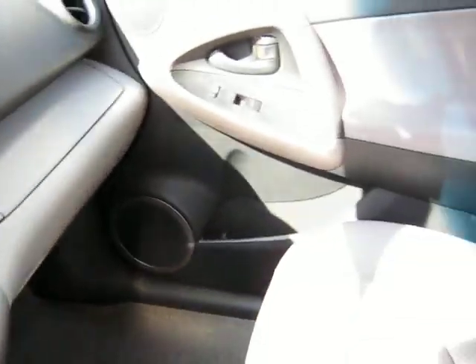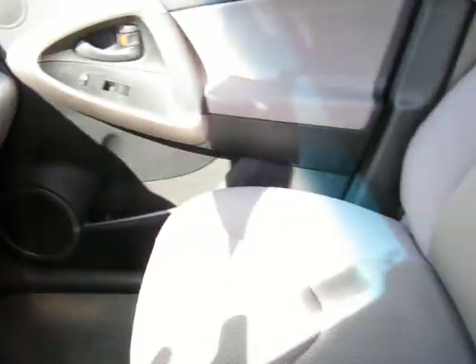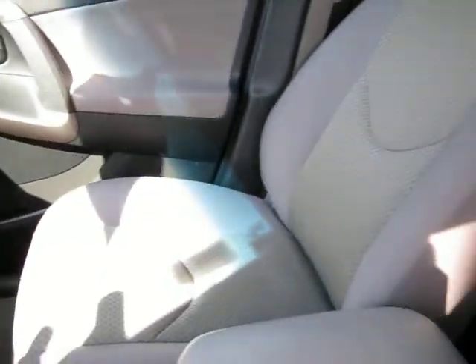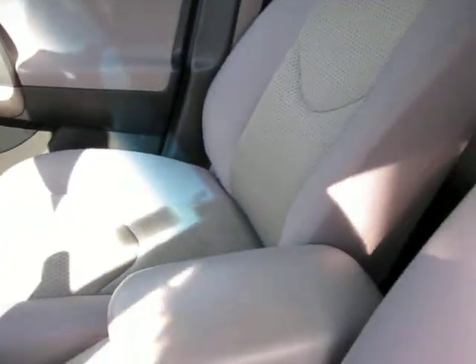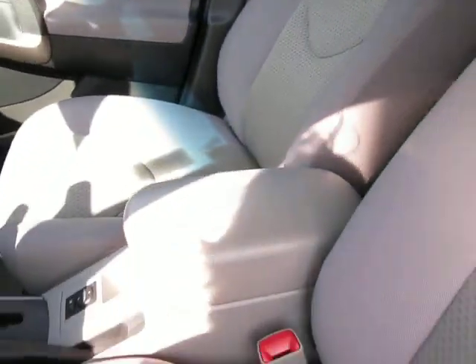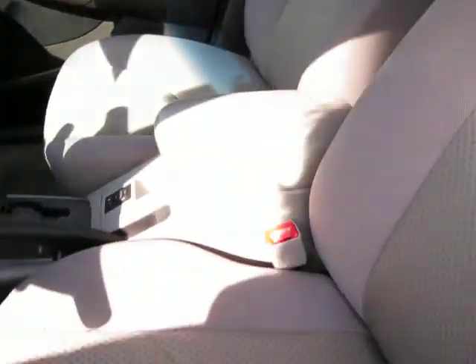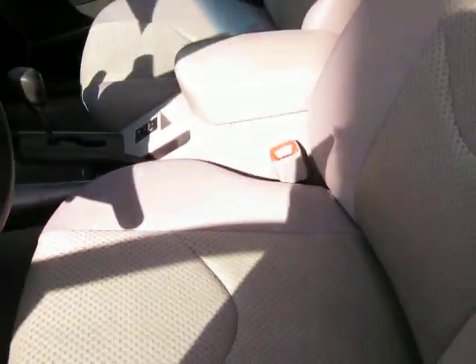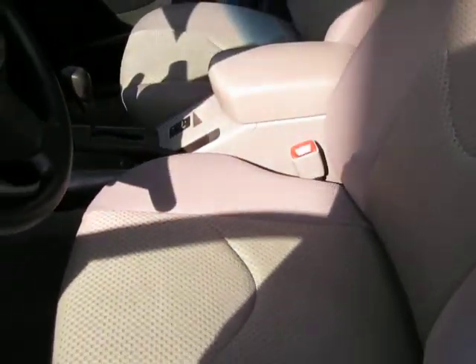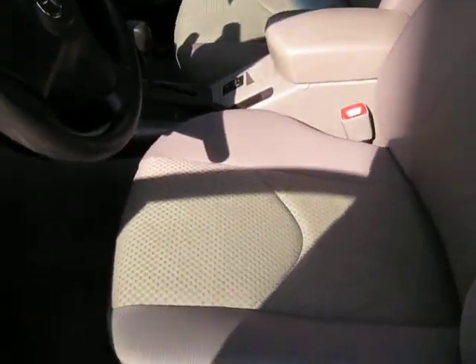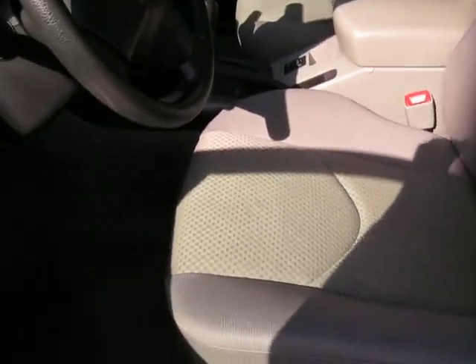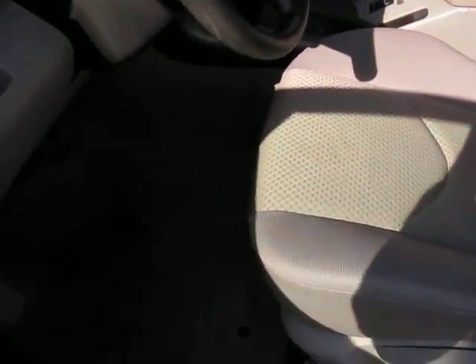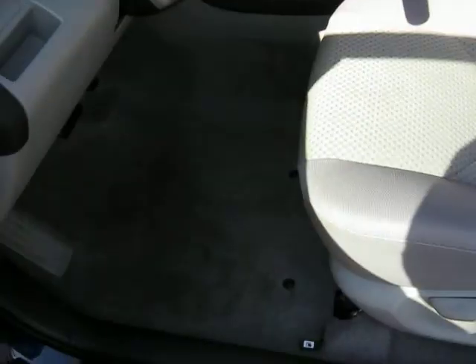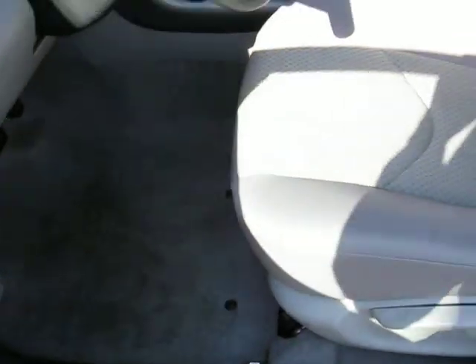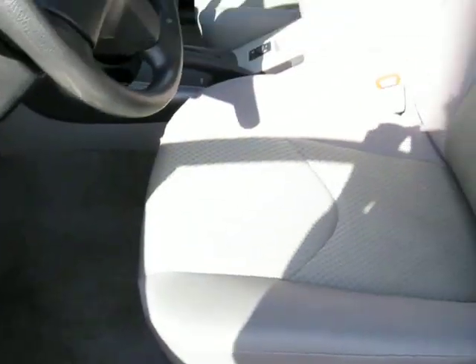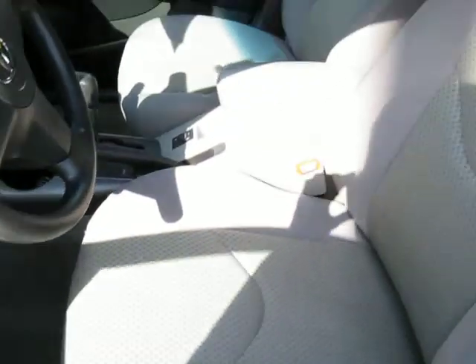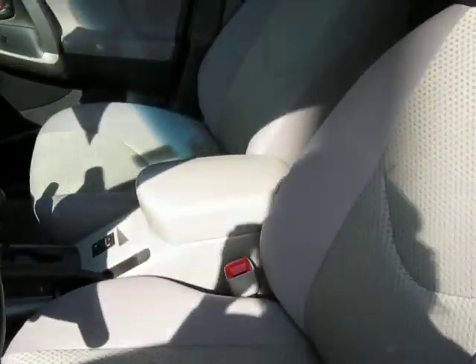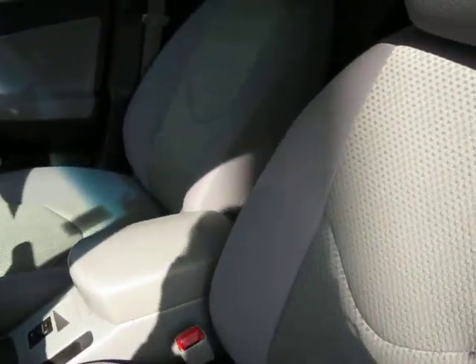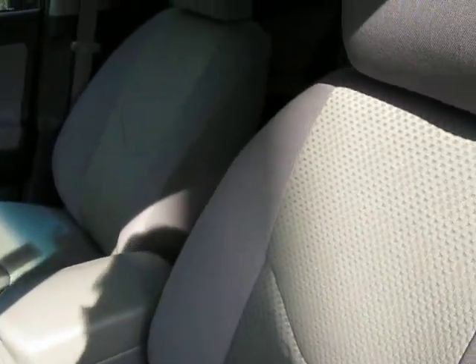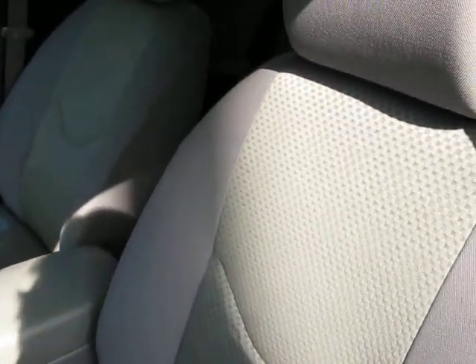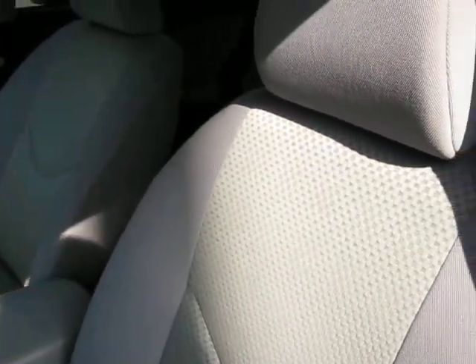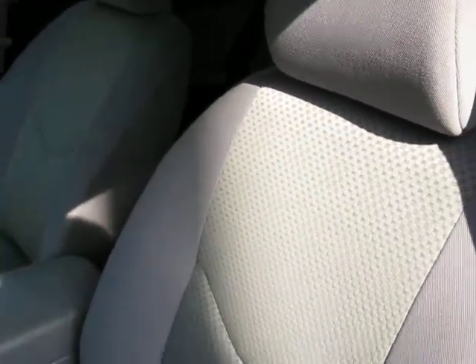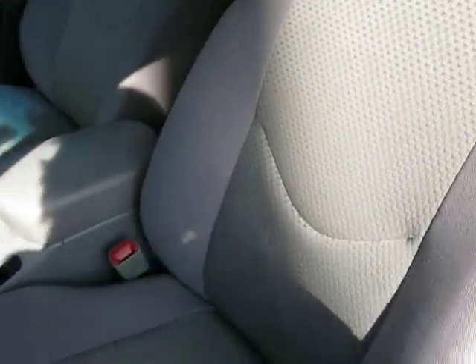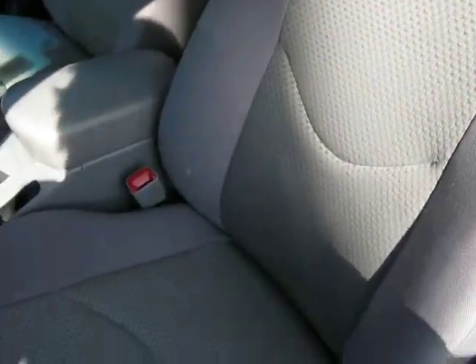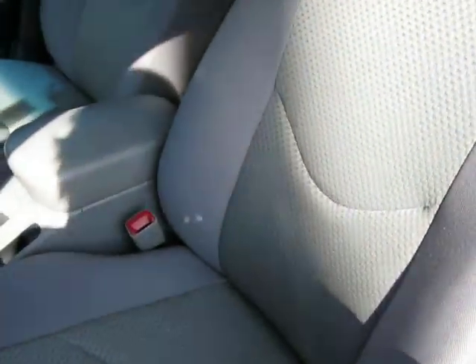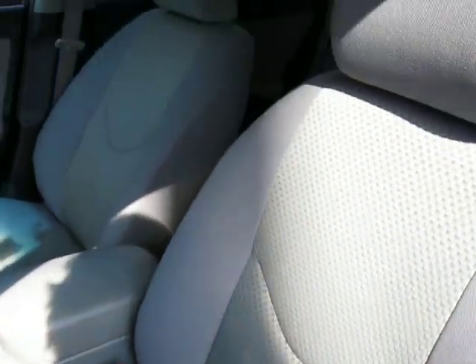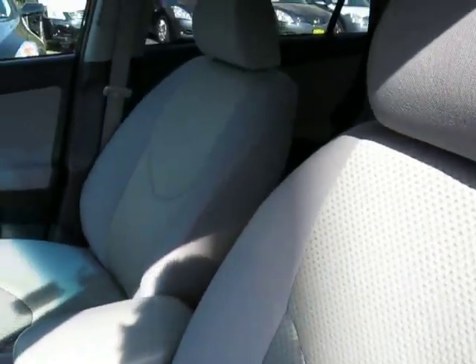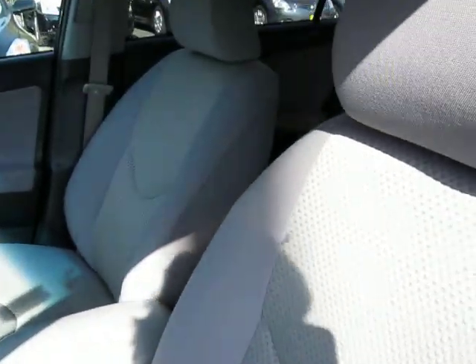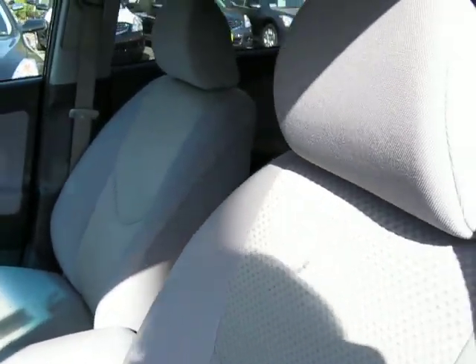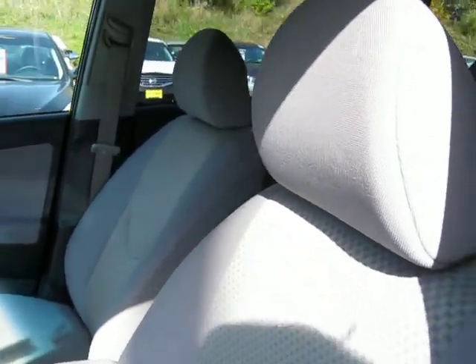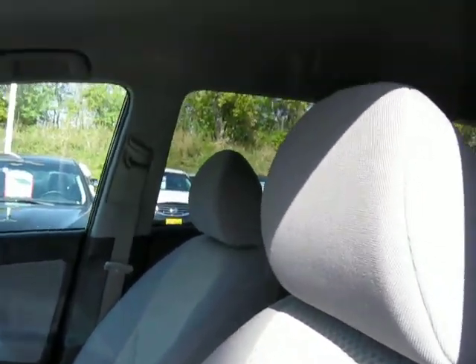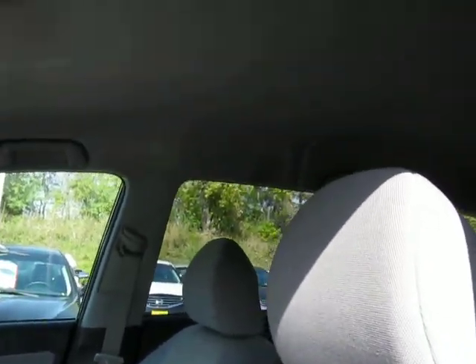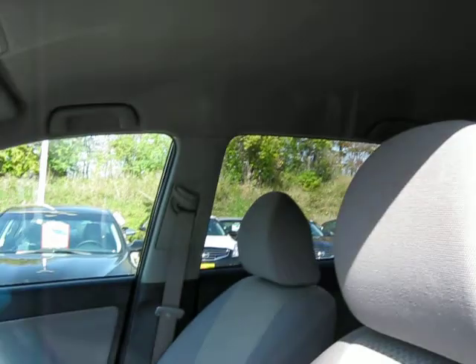As you can see, the interior is in fantastic condition — super clean, practically like new. No staining anywhere. Just looks great.